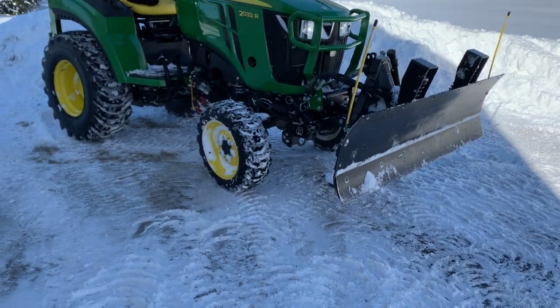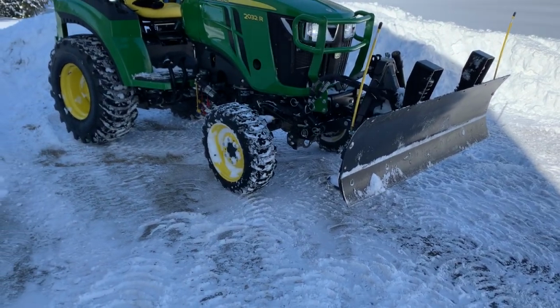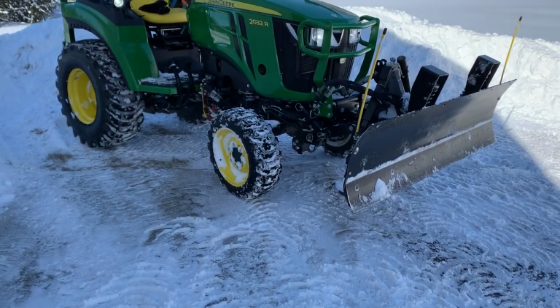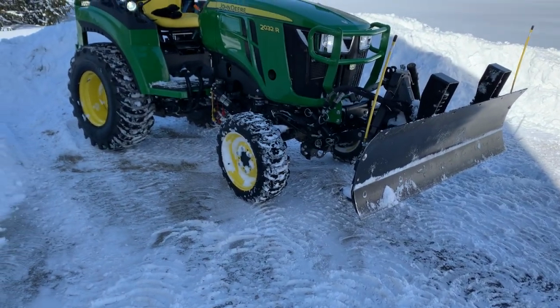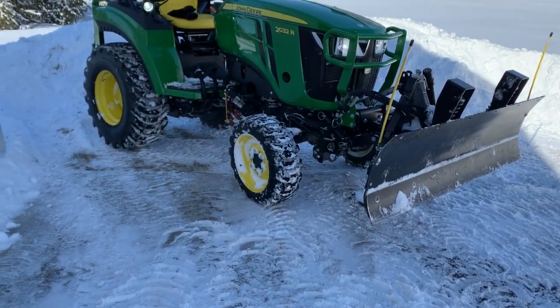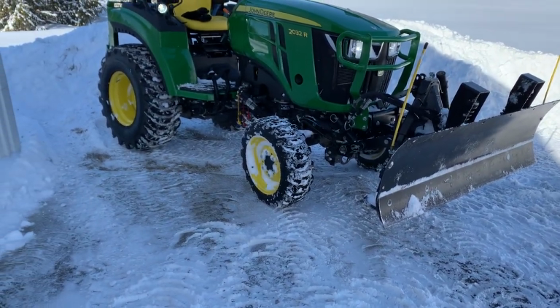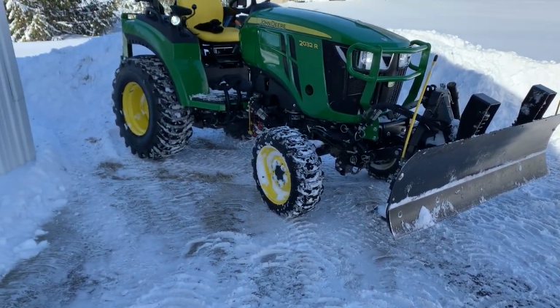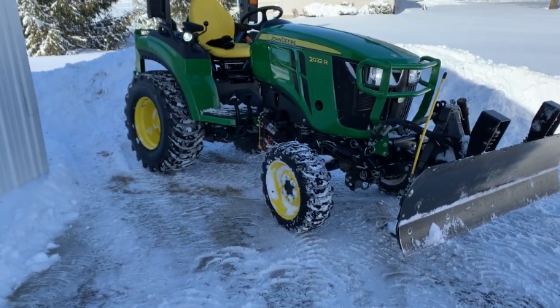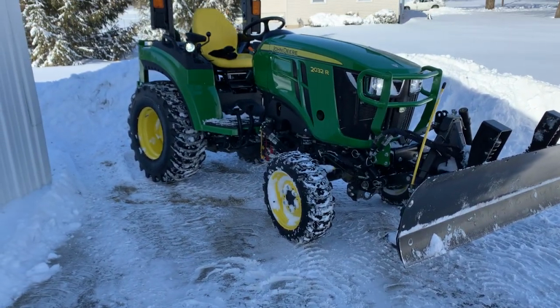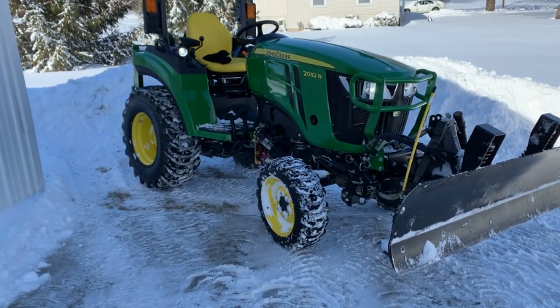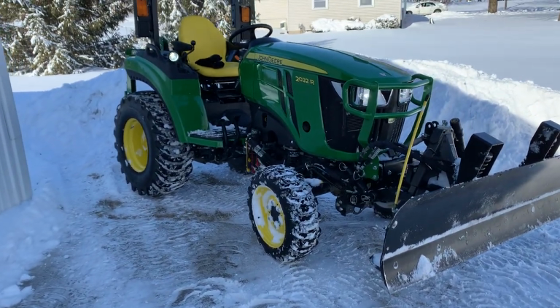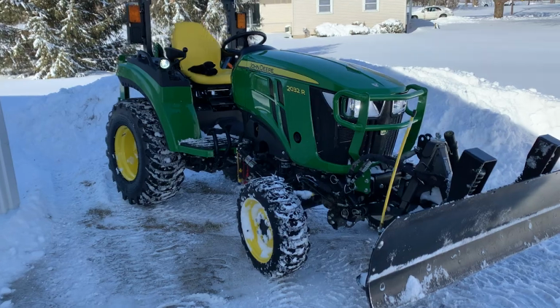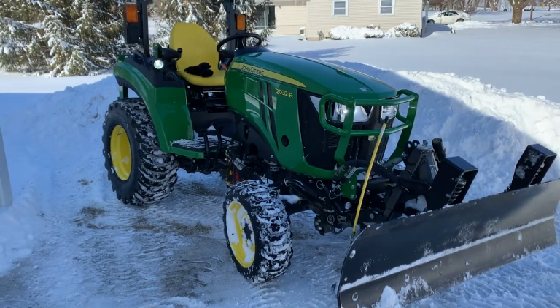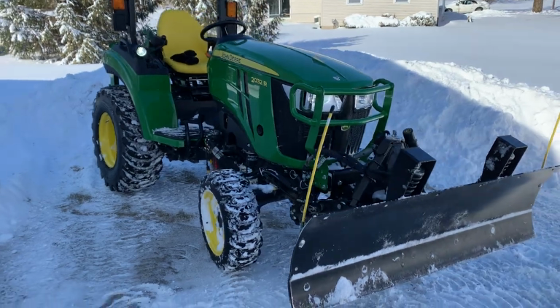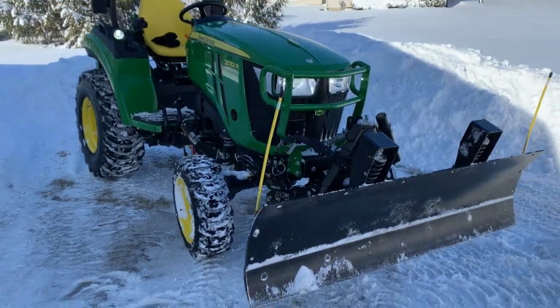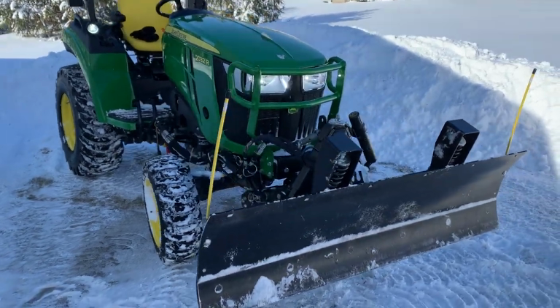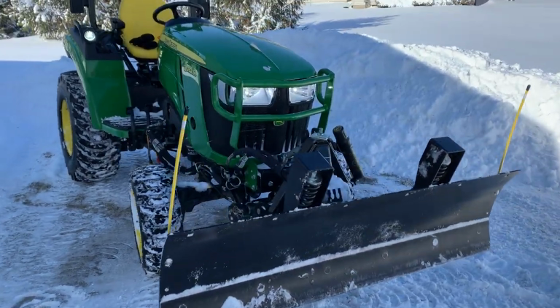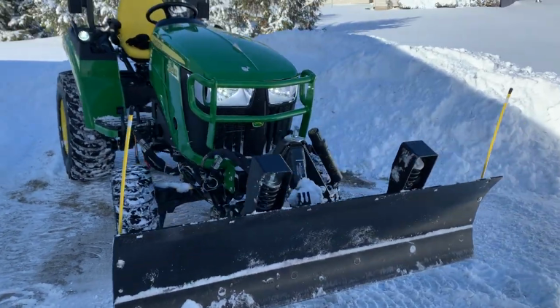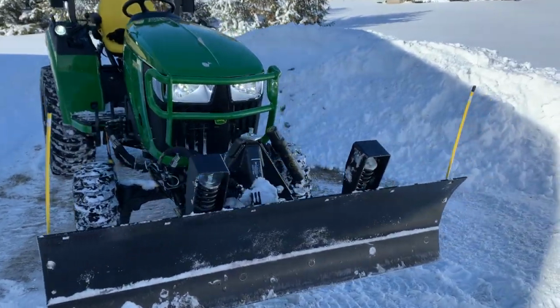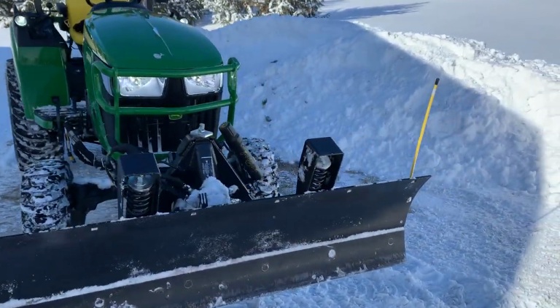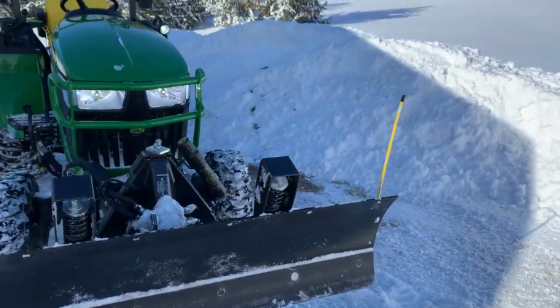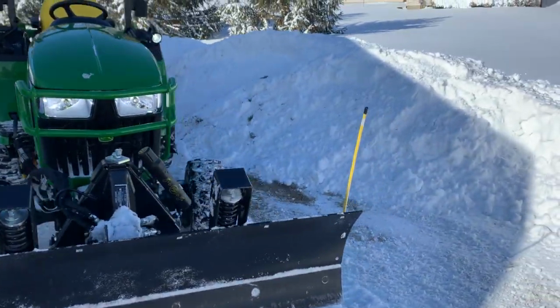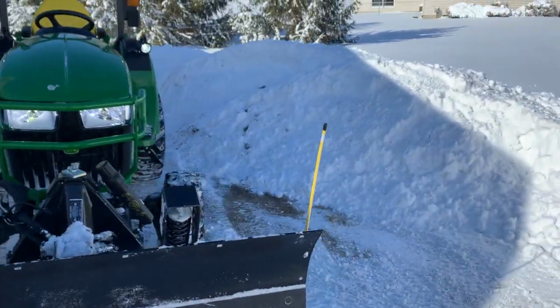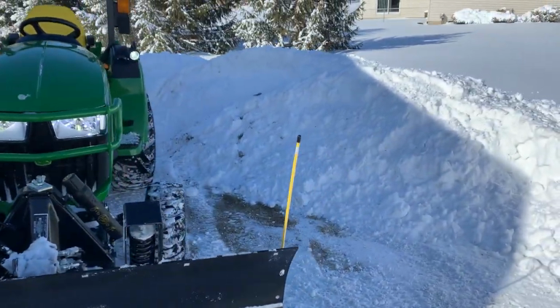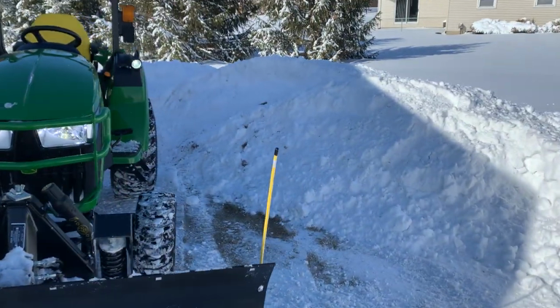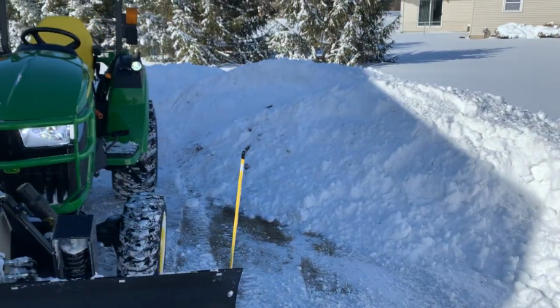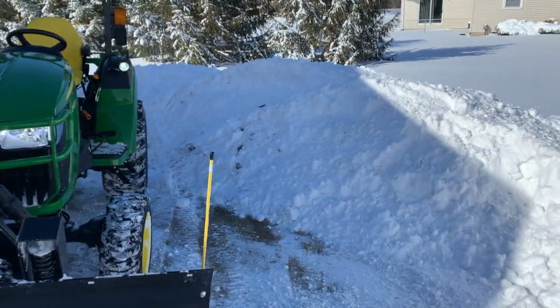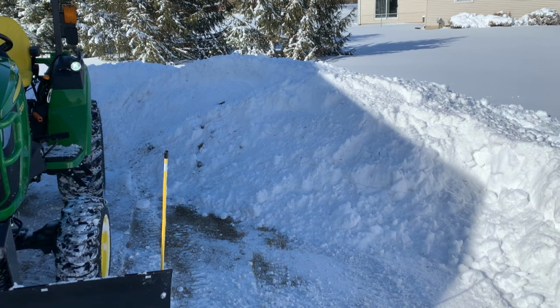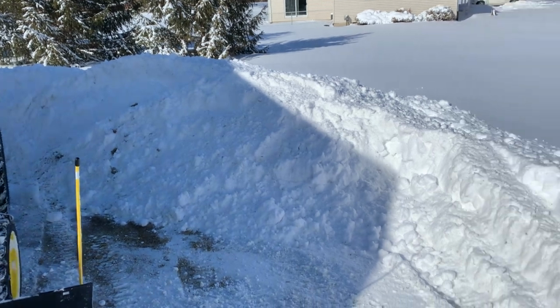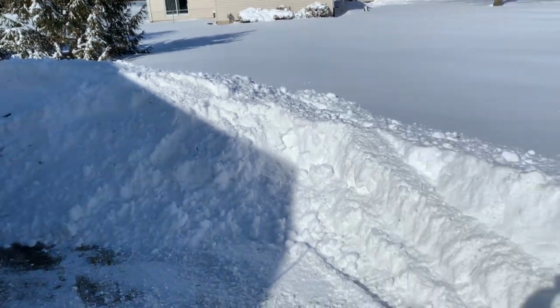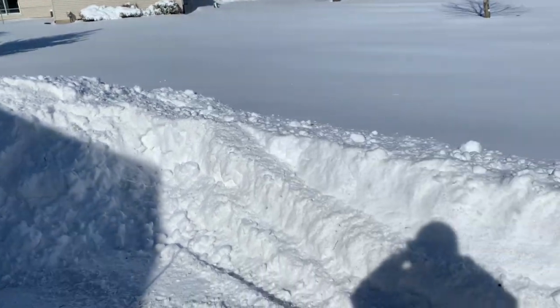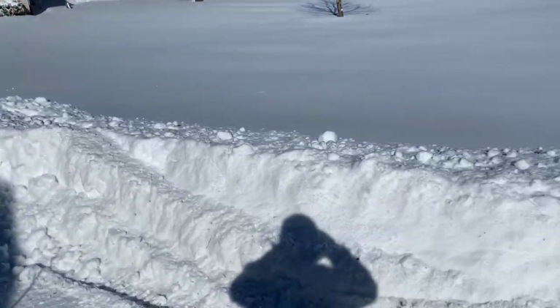Hello. Alright, here is the after picture. About 45 minutes later you're plowing. Had to push it back a little bit.